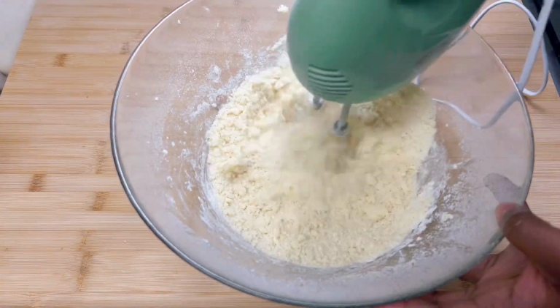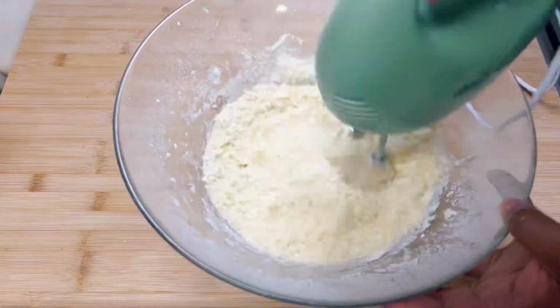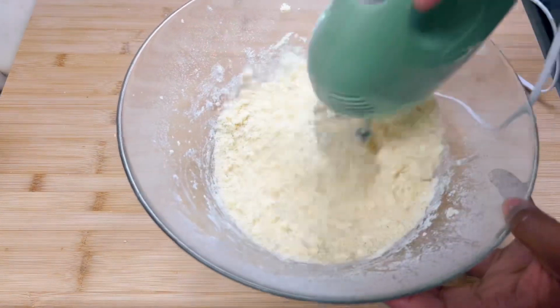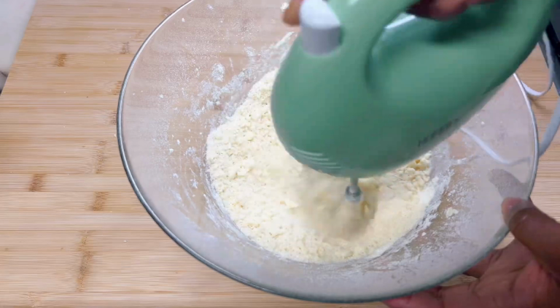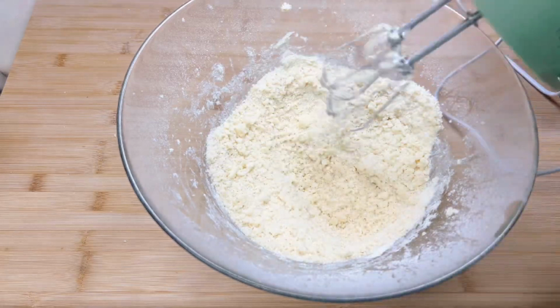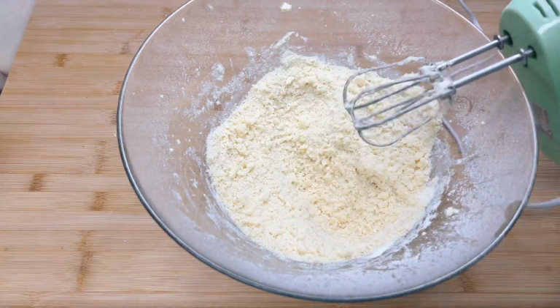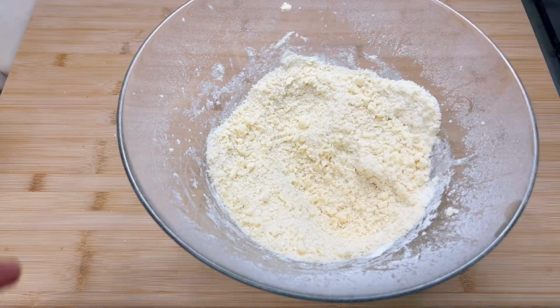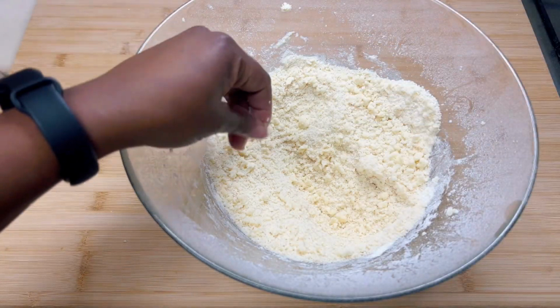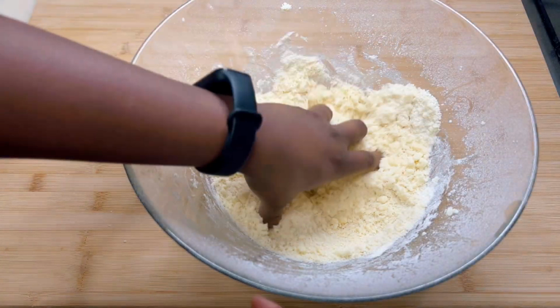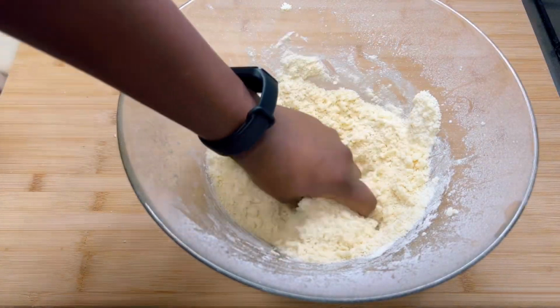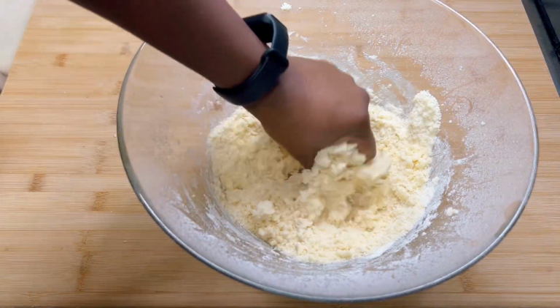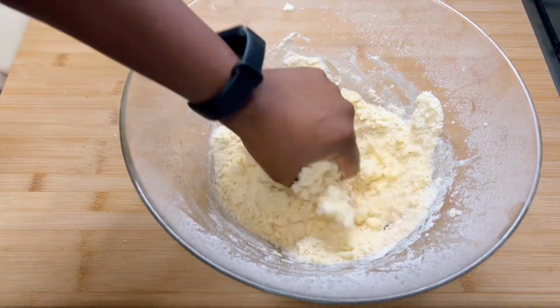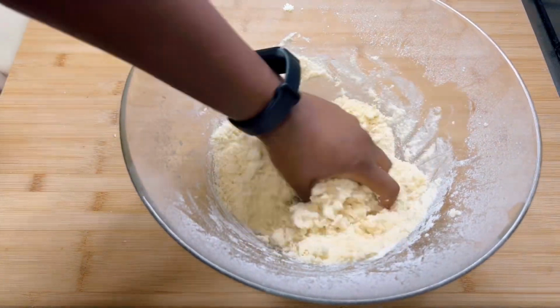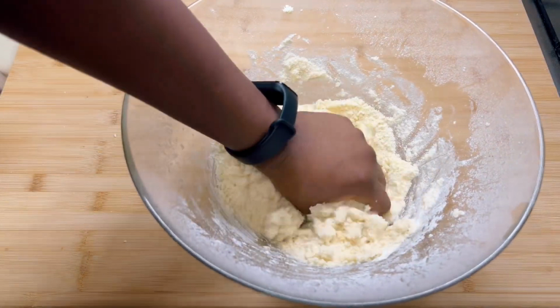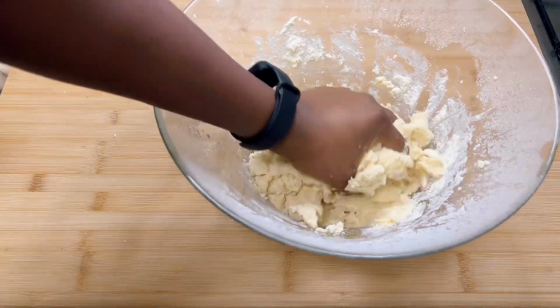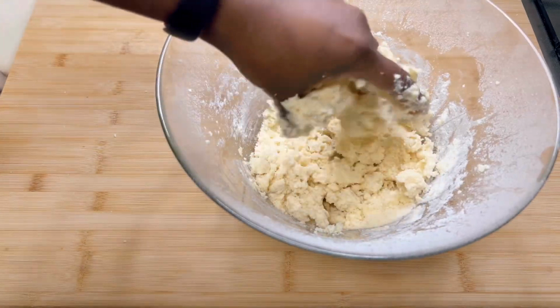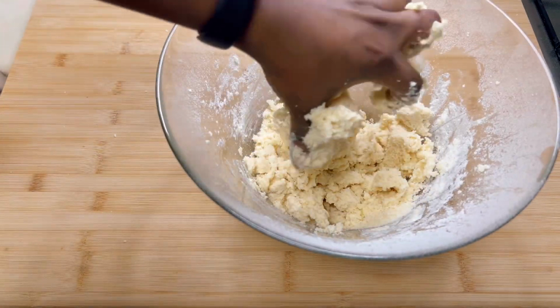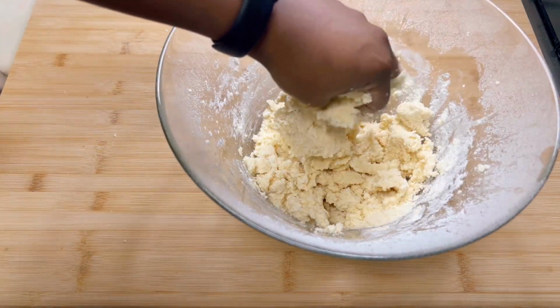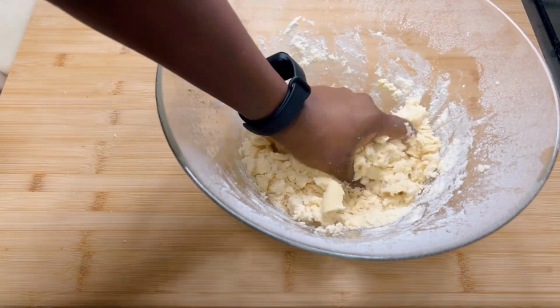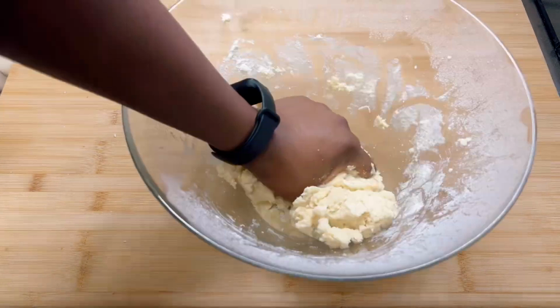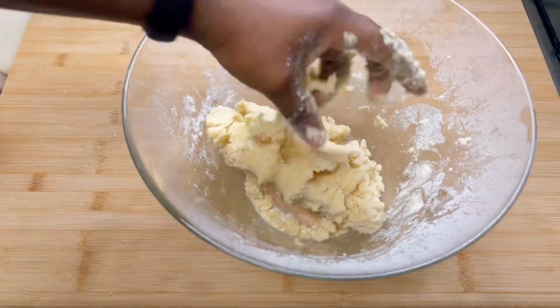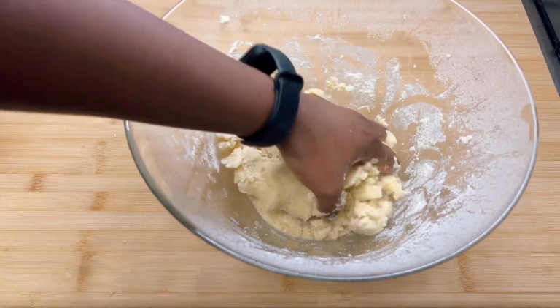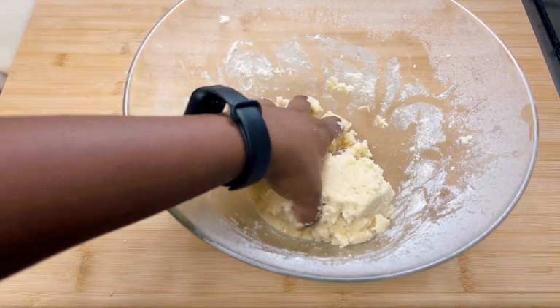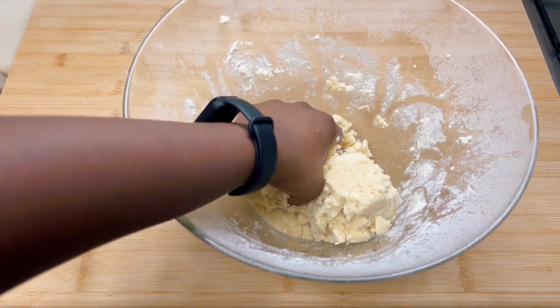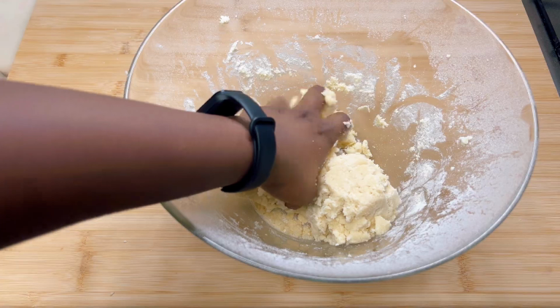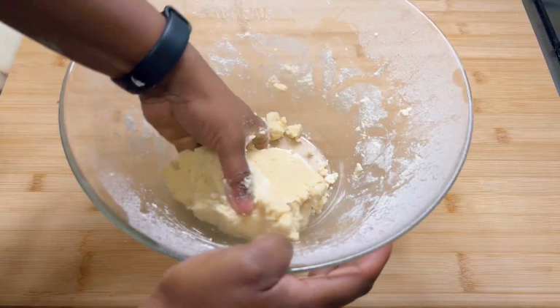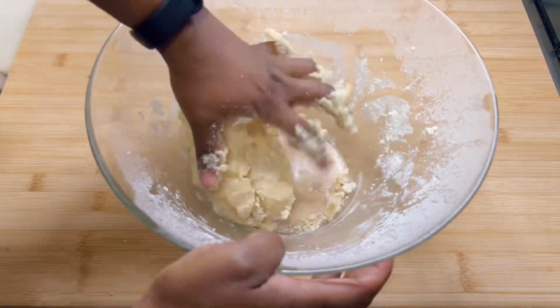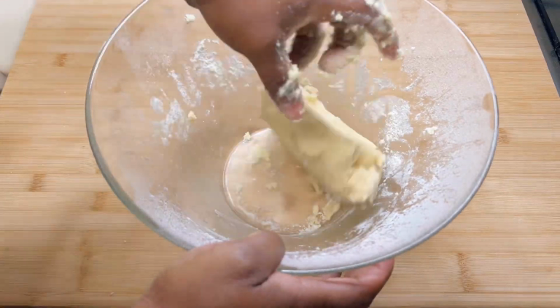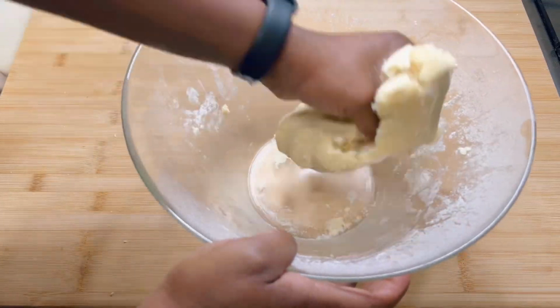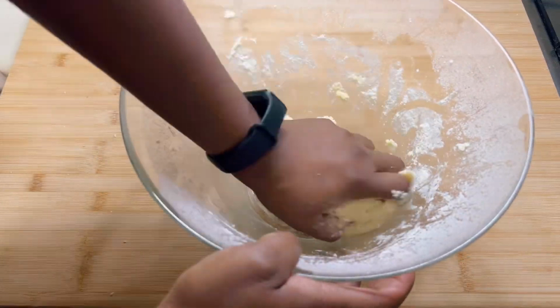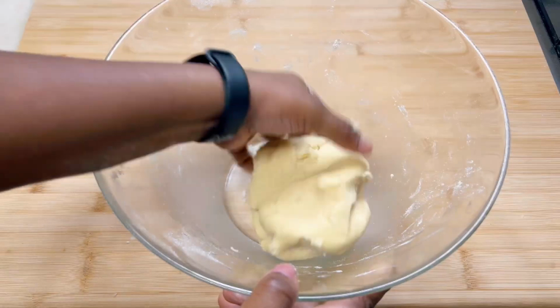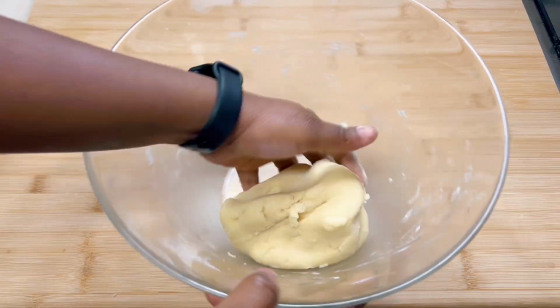Make sure to scrape down the sides of the bowl periodically. At this point I like to use my hands to knead it so it sticks together and forms a dough. Remember to be patient — patience is very important.